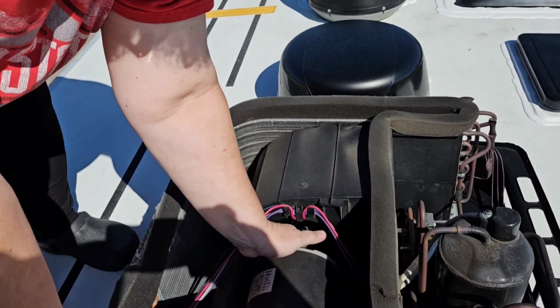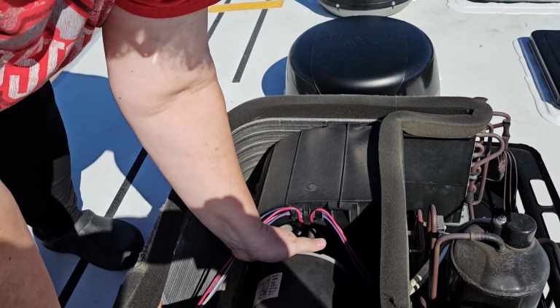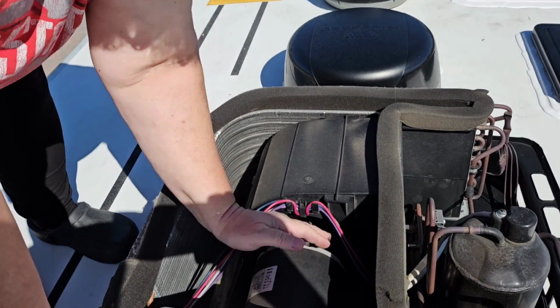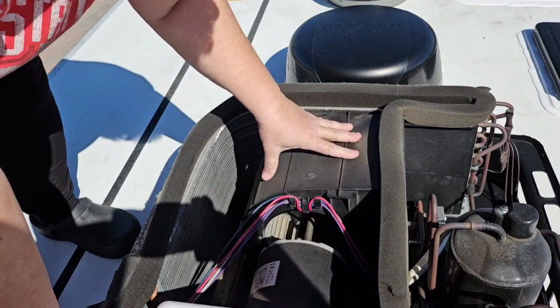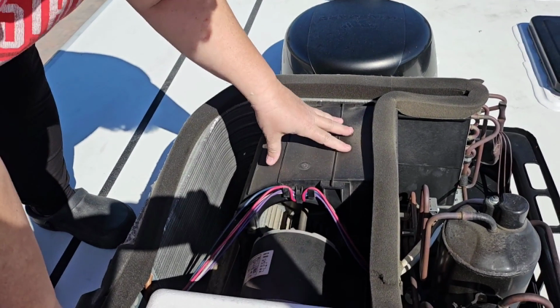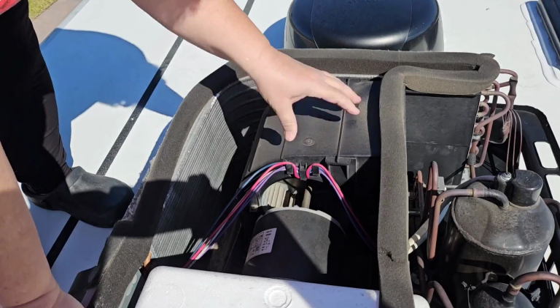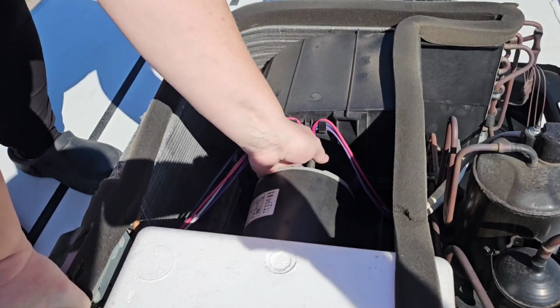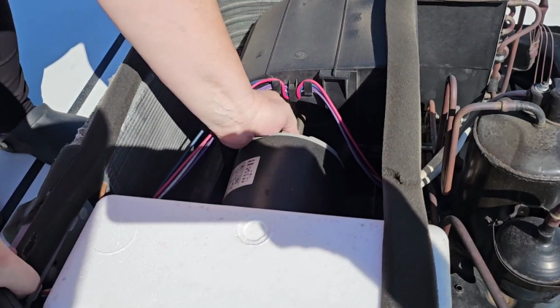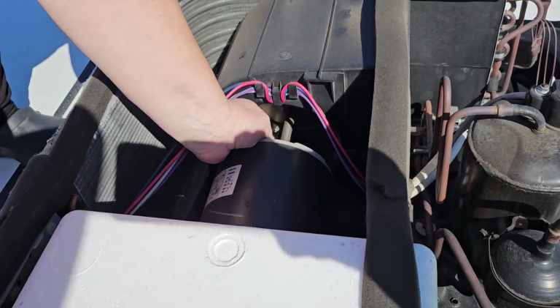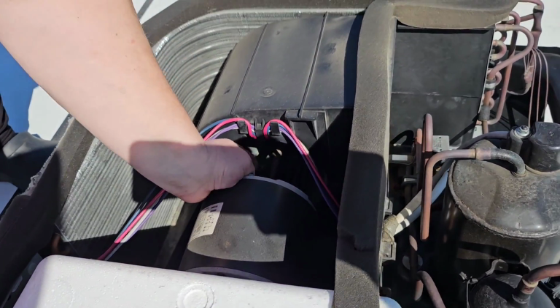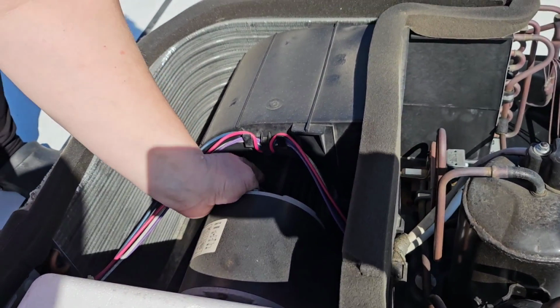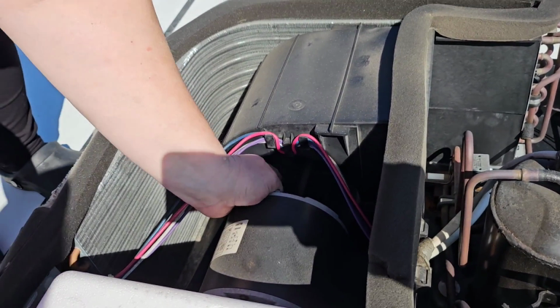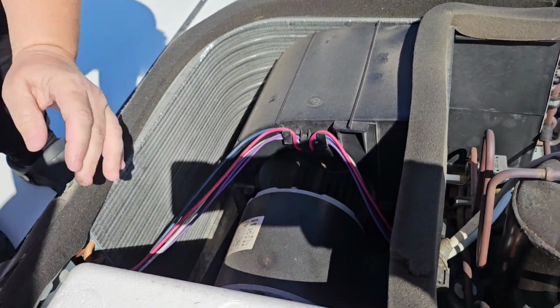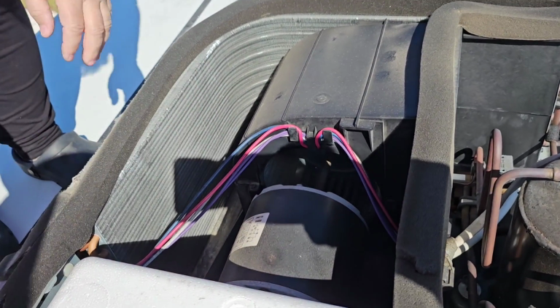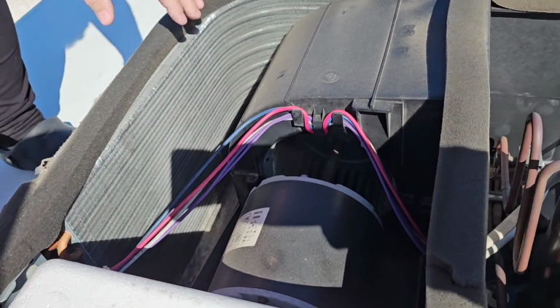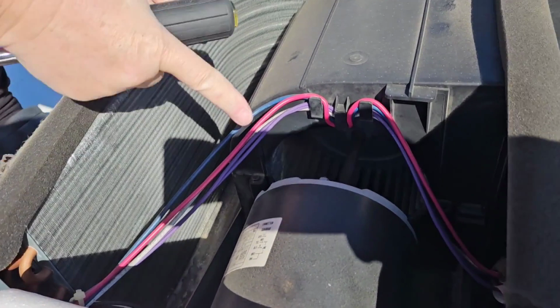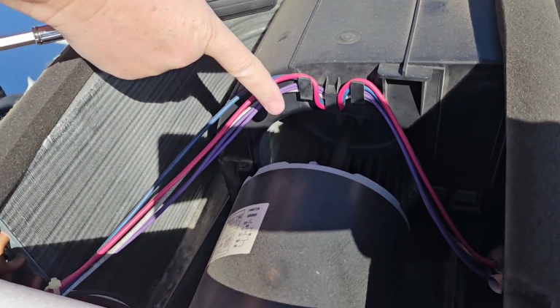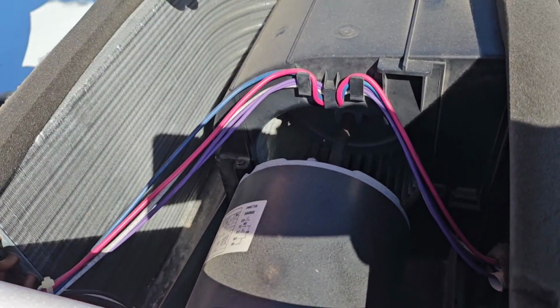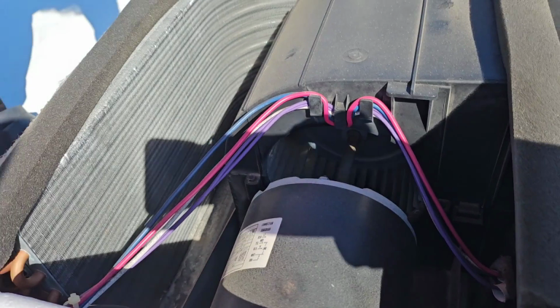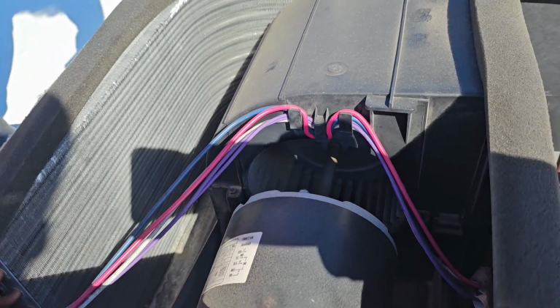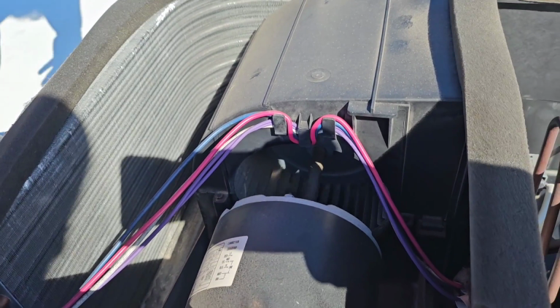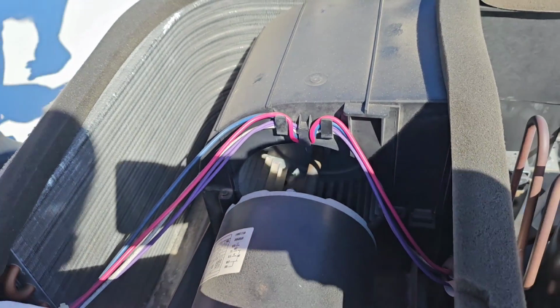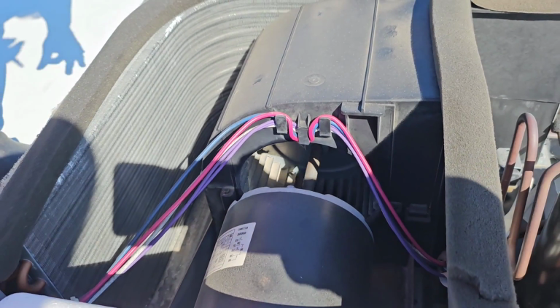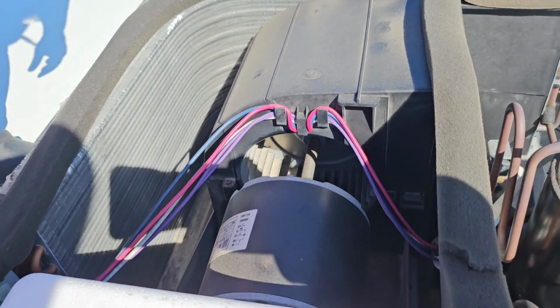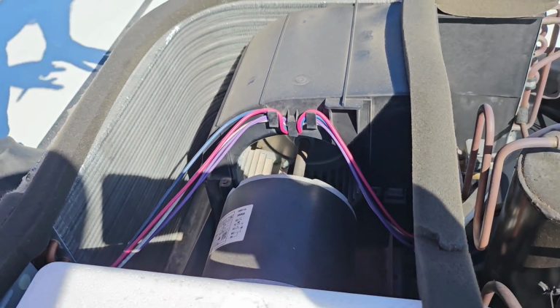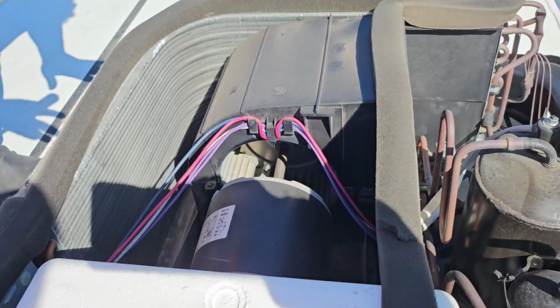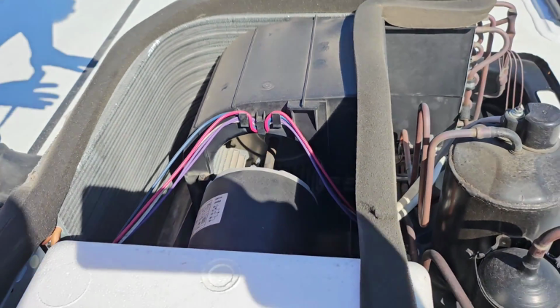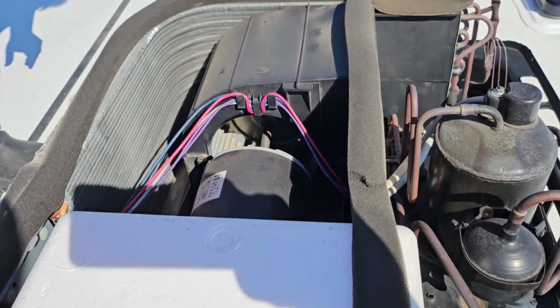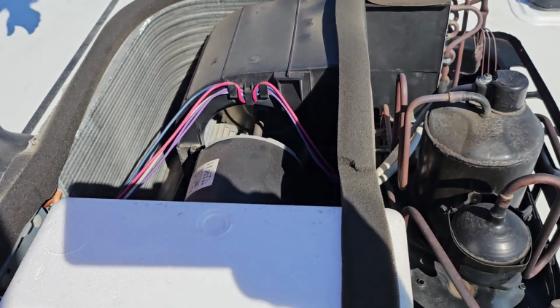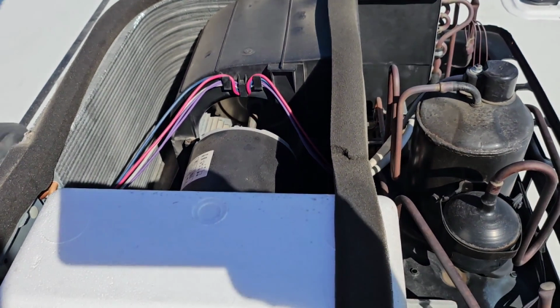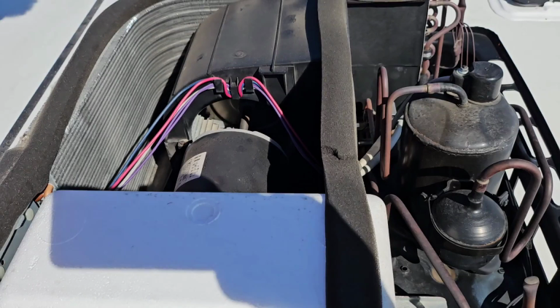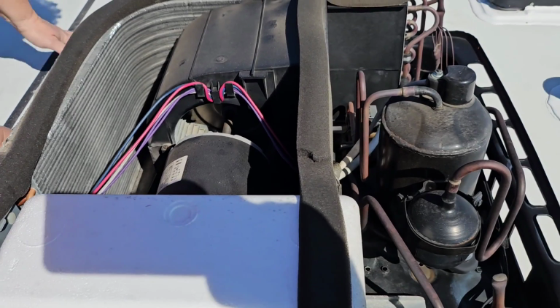This is the fan shaft — this is your fan in here. I don't know if you can see that in the video, but it is spinning freely. So it is not a problem with the fan being frozen up.